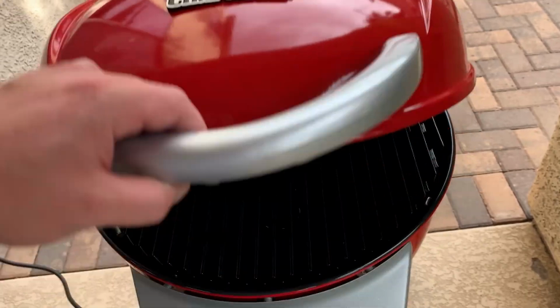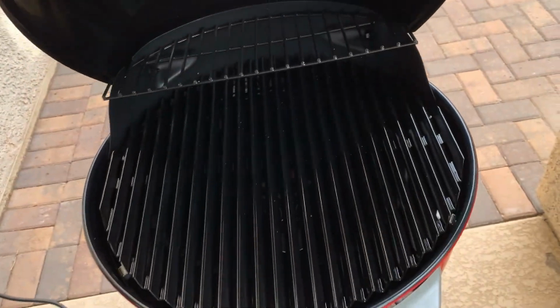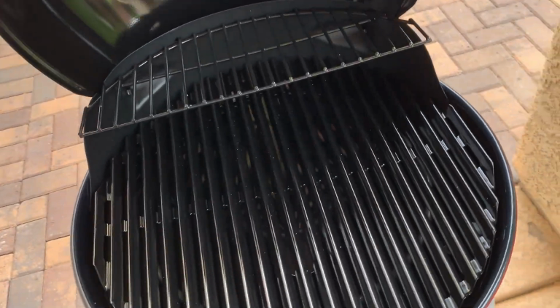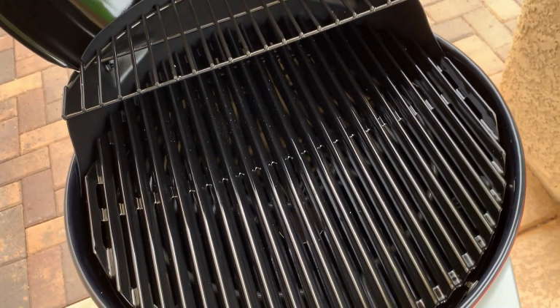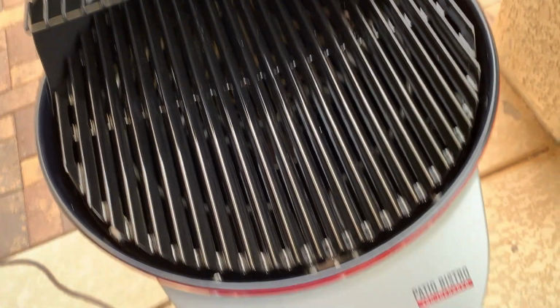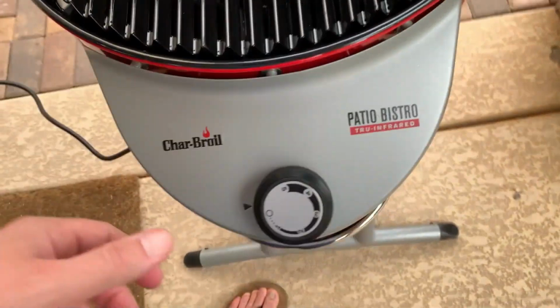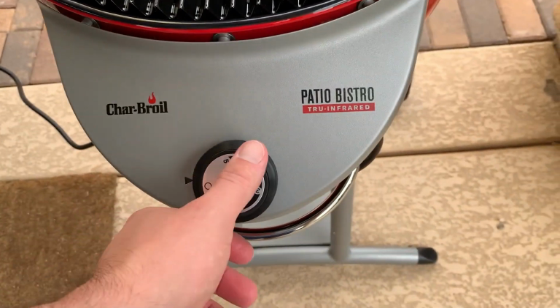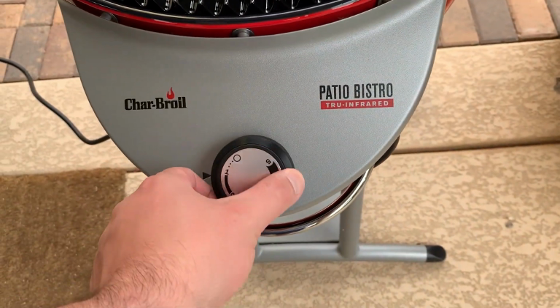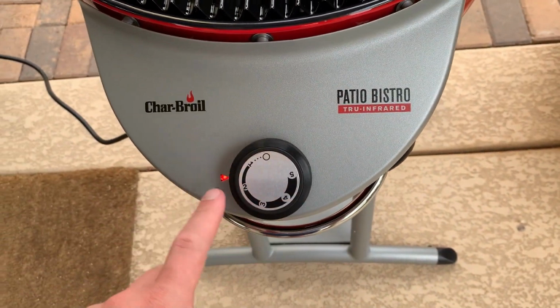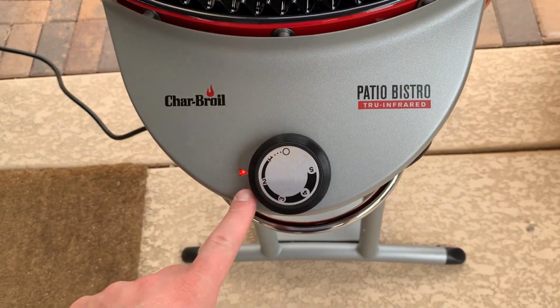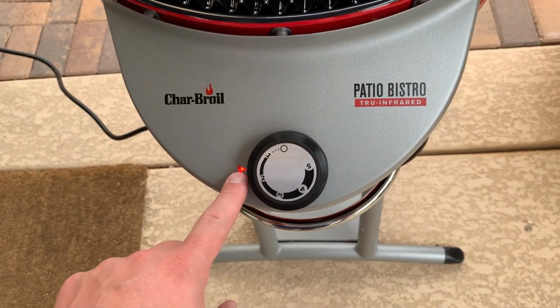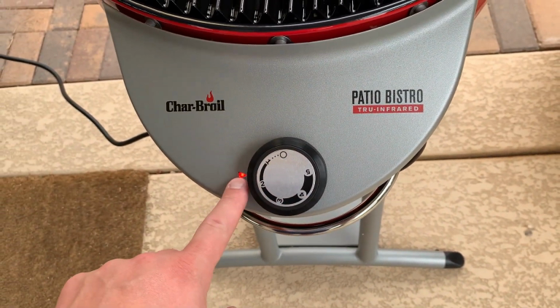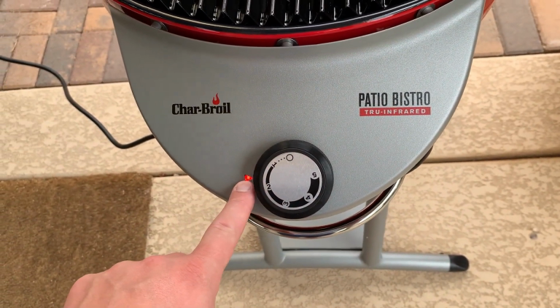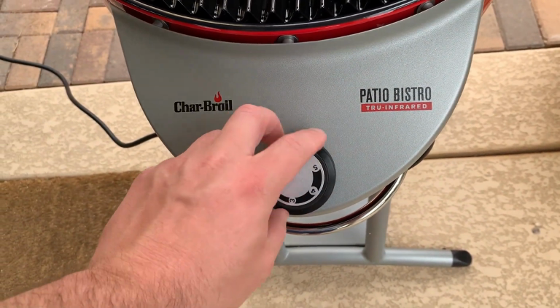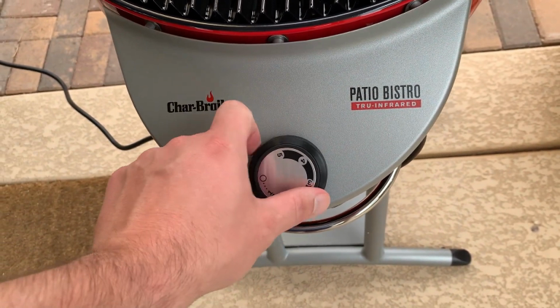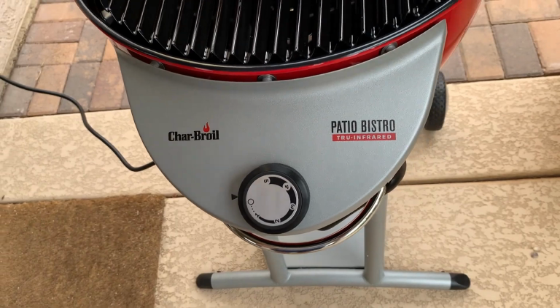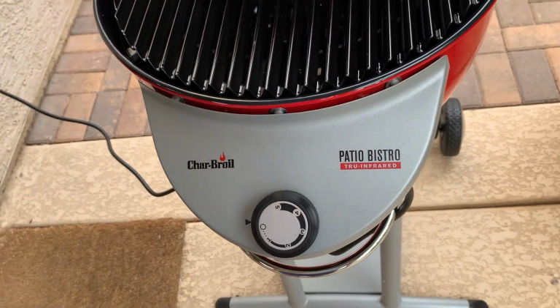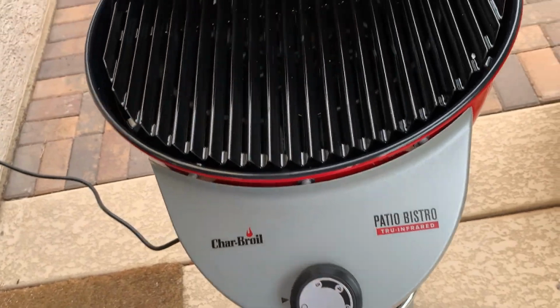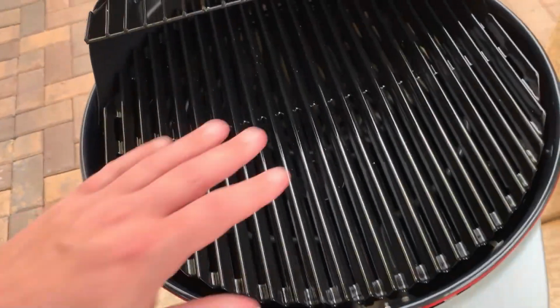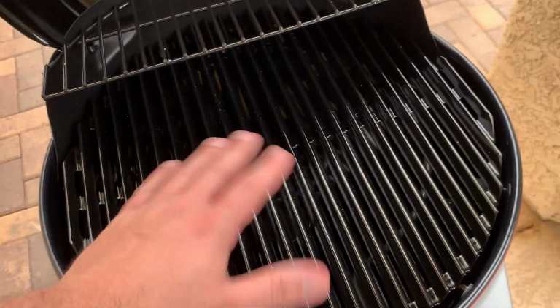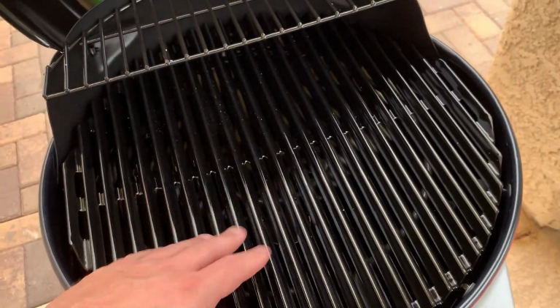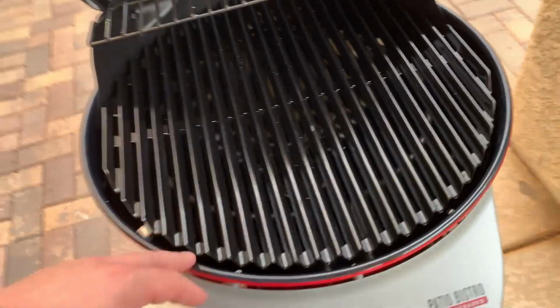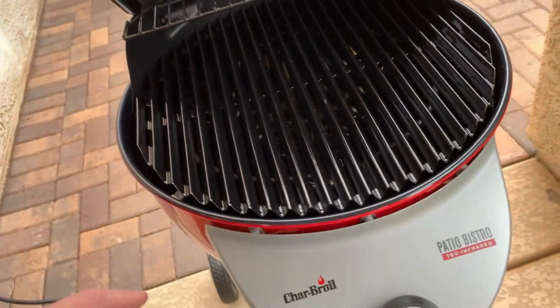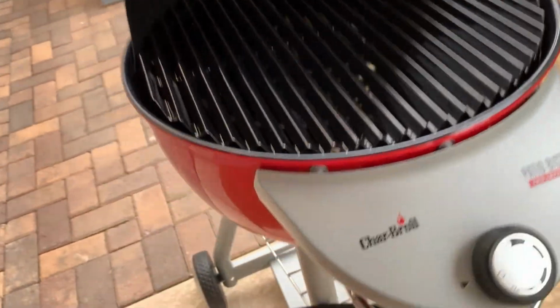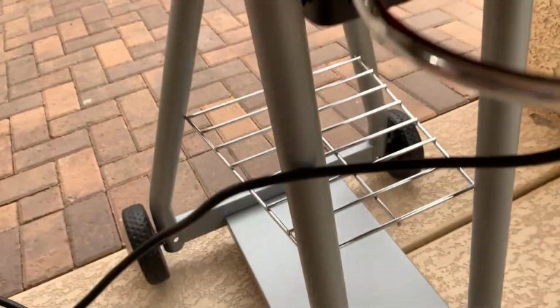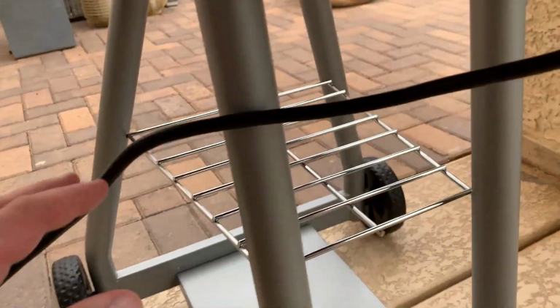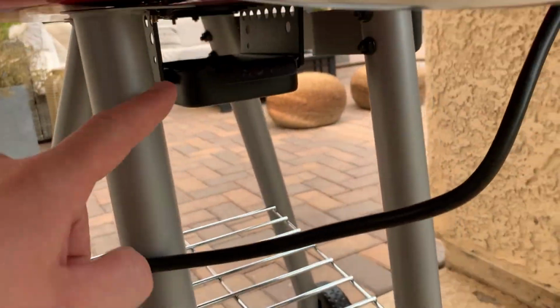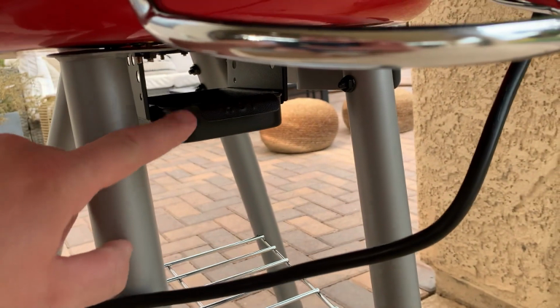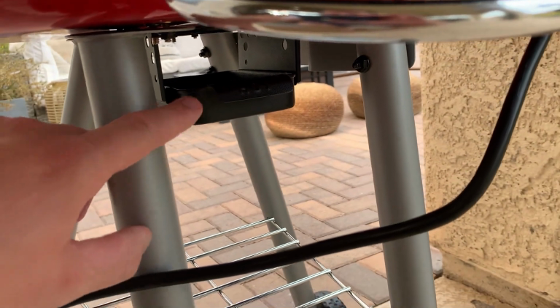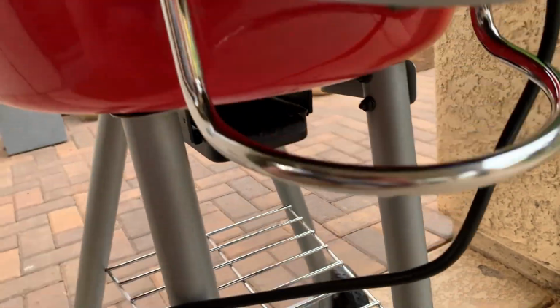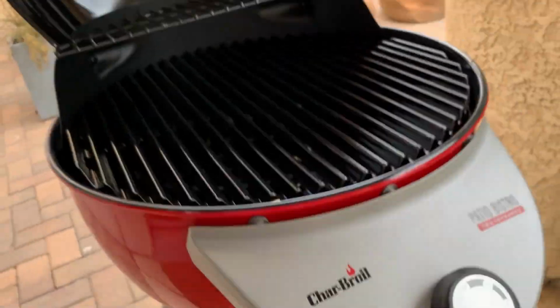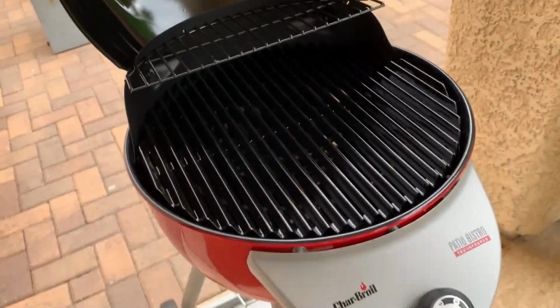Just like any grill, you open it up, turn this on, and this little thing will turn red when it's on. You turn that on and then you cook on it. The grease trap — they do have one, it's right down here, this little guy here. Basically works just like any standard grill.